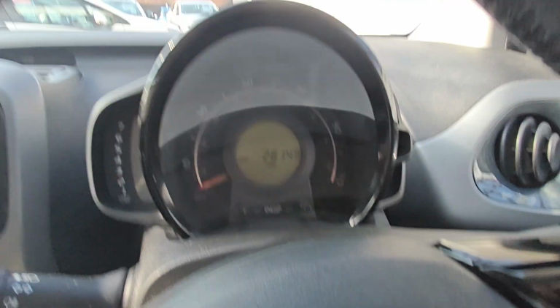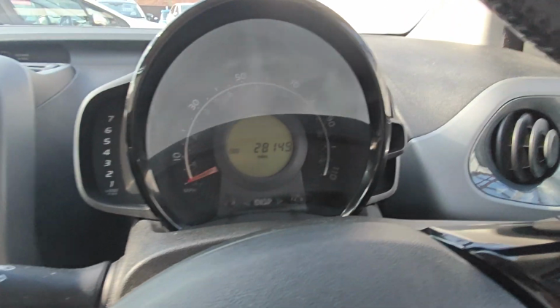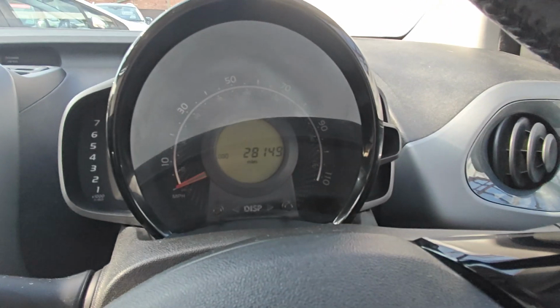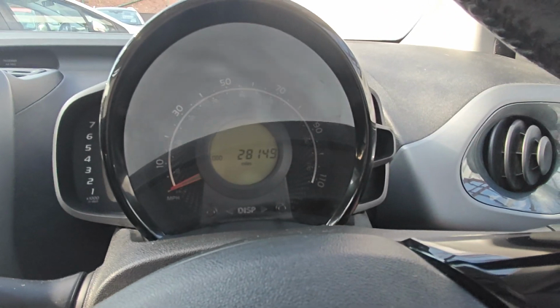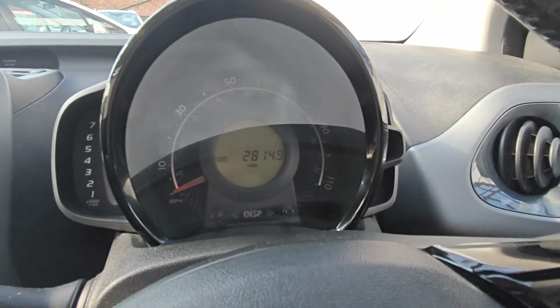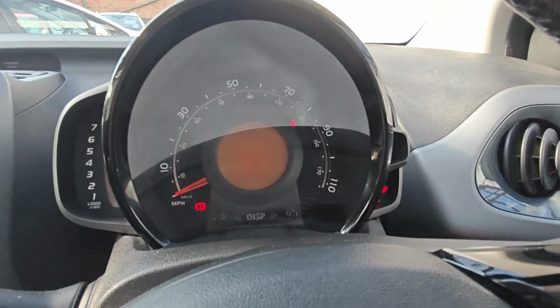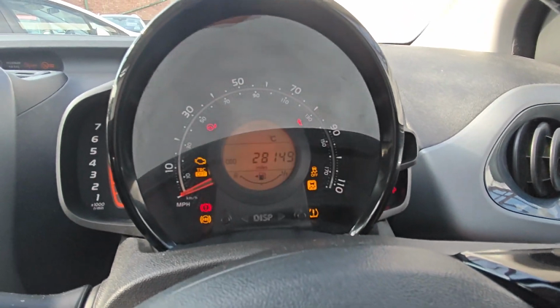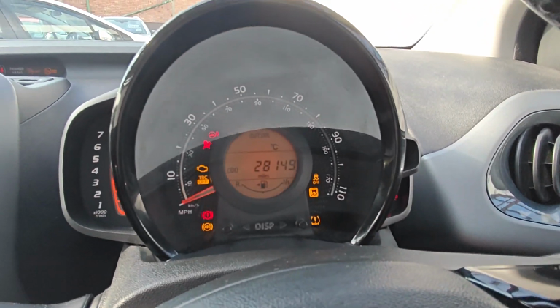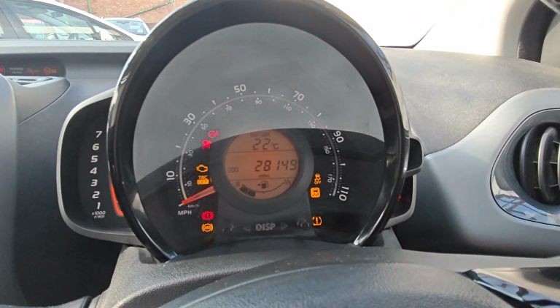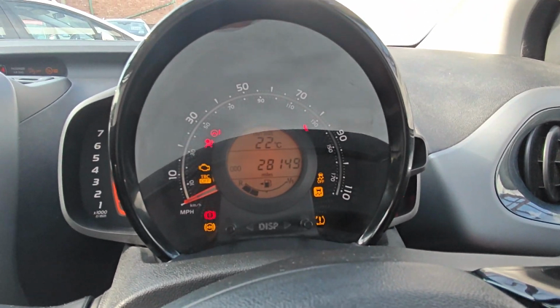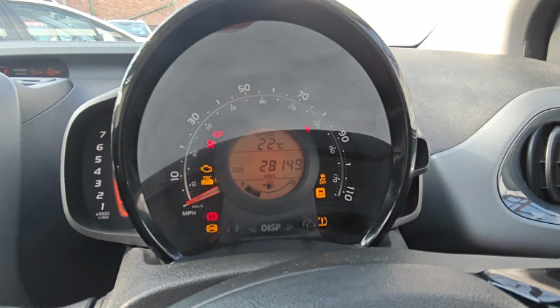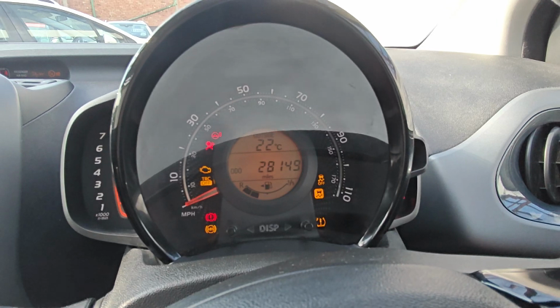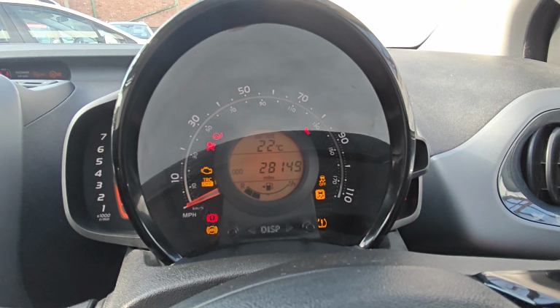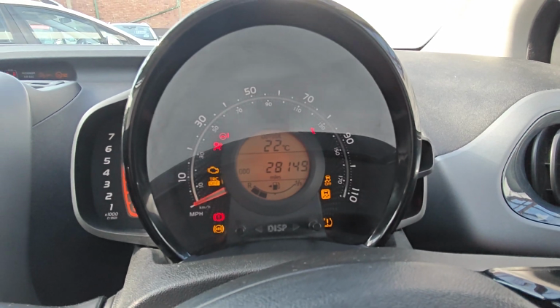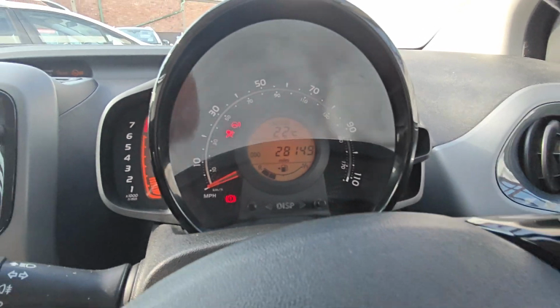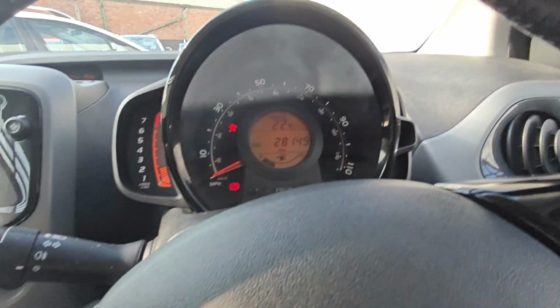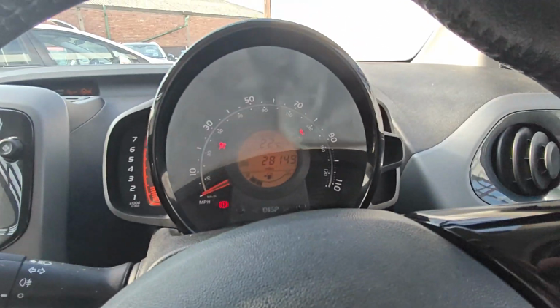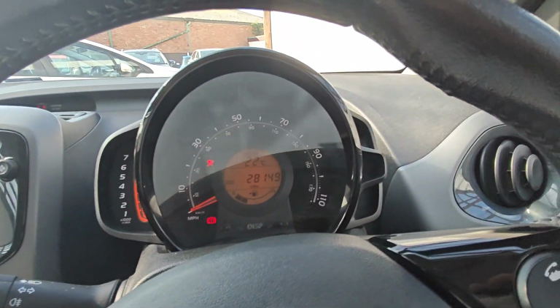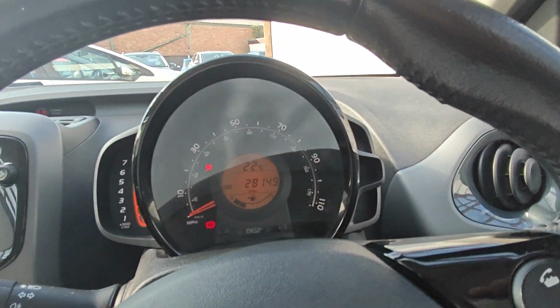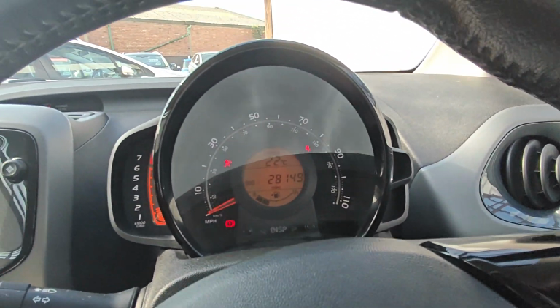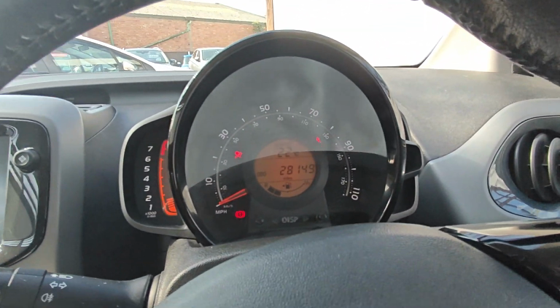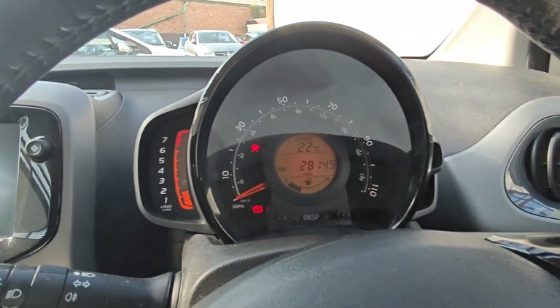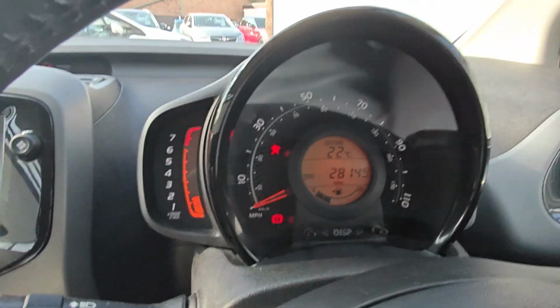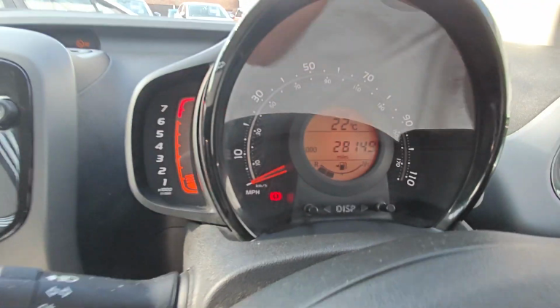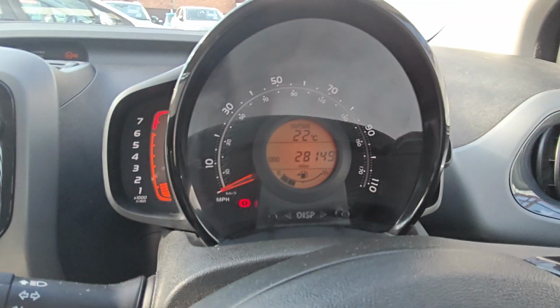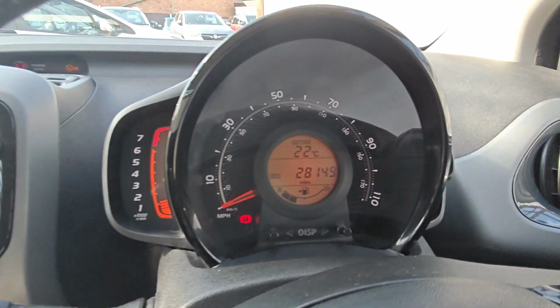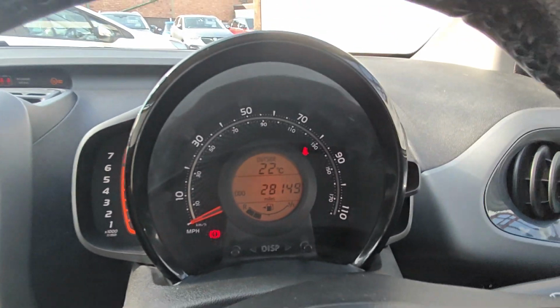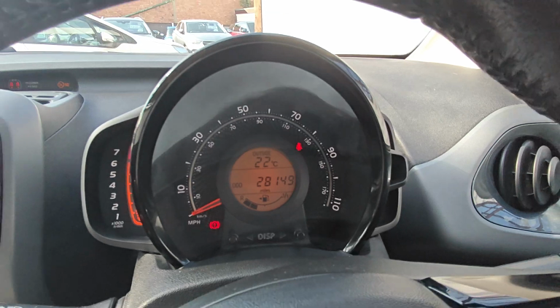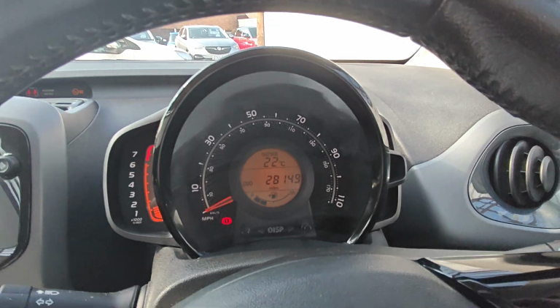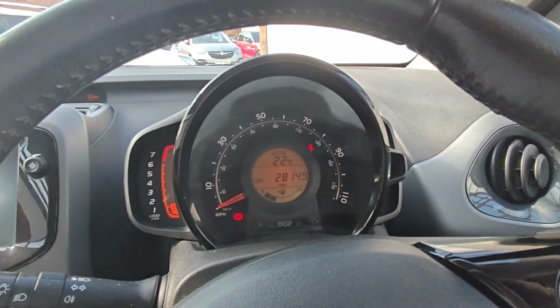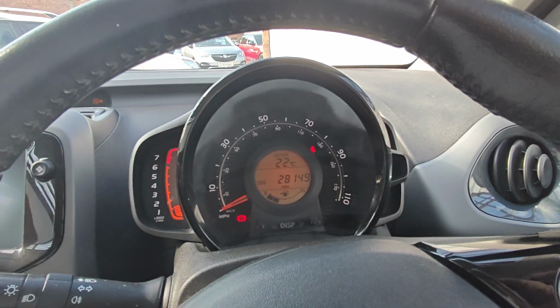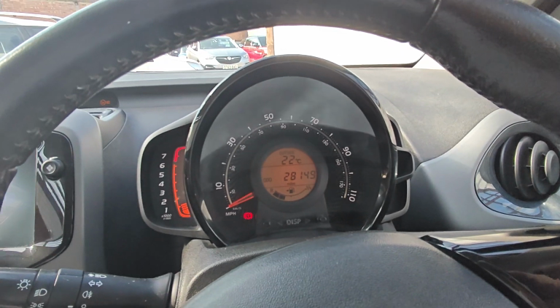Inside the car — sorry — that's the mileage: 28,145 miles. It starts up for you — starts fine, no warning lights.